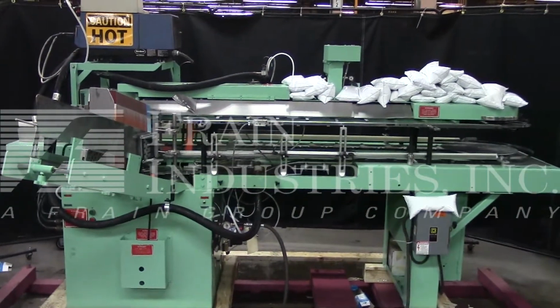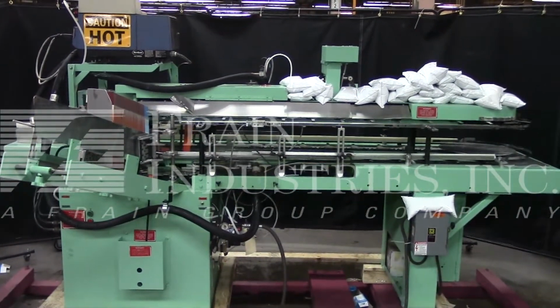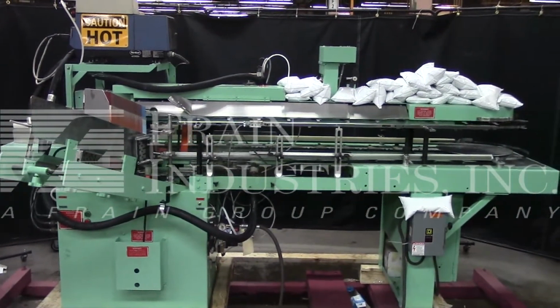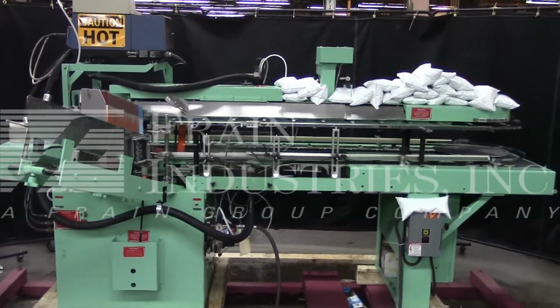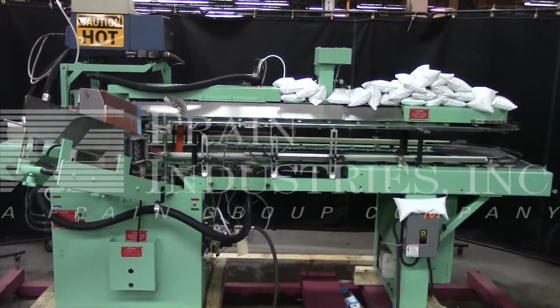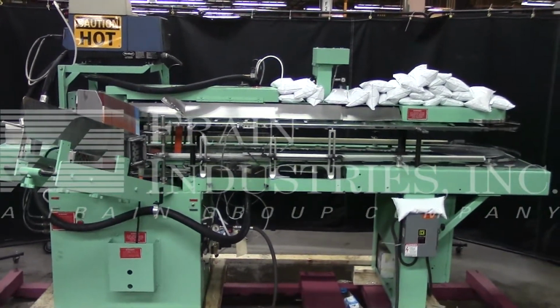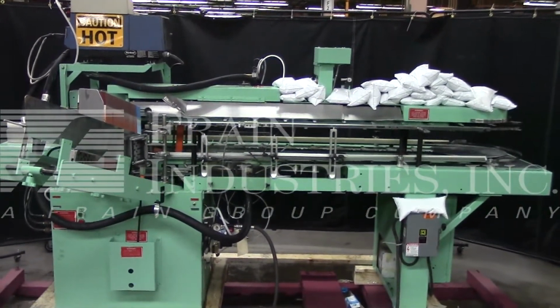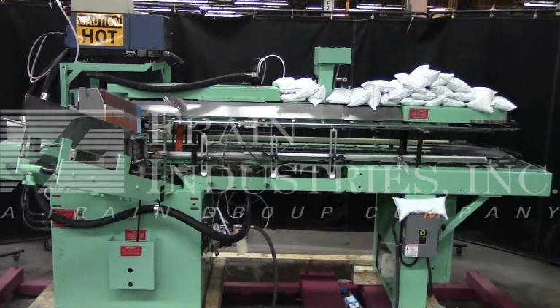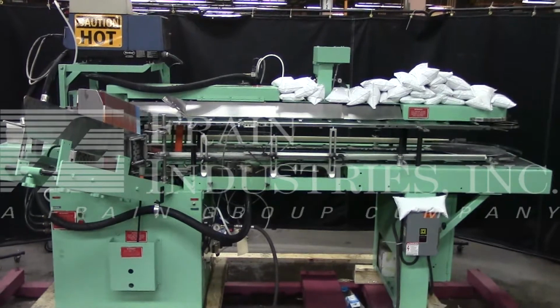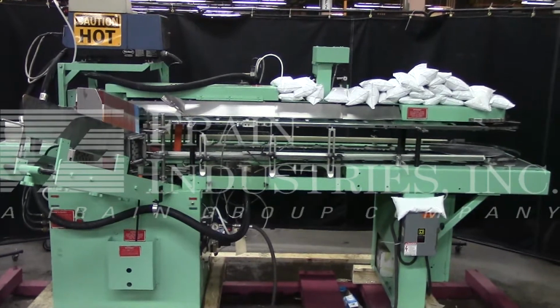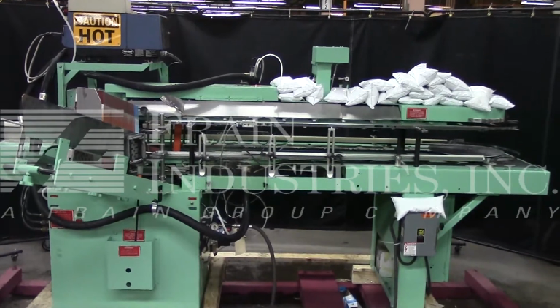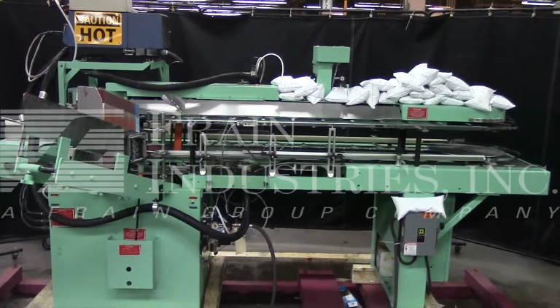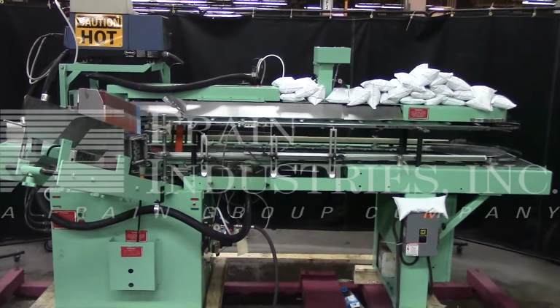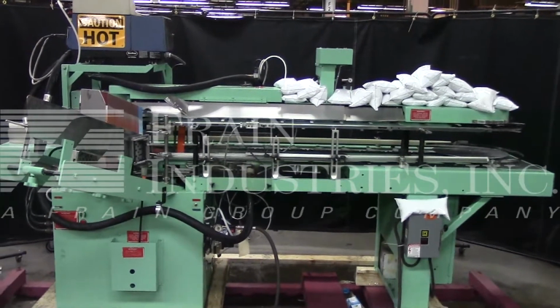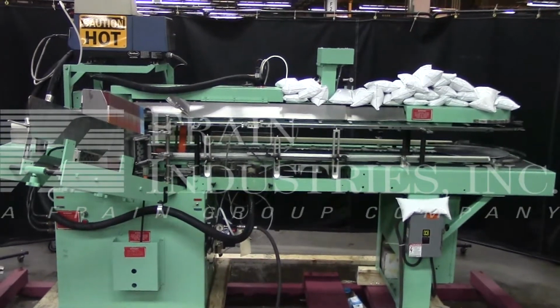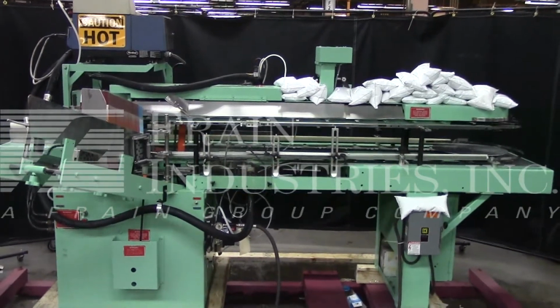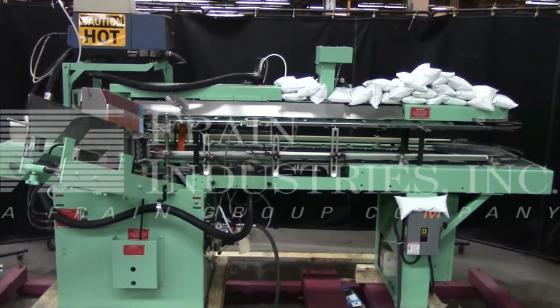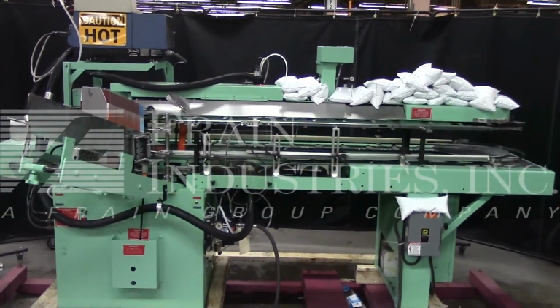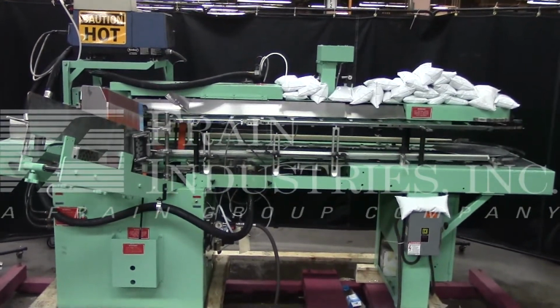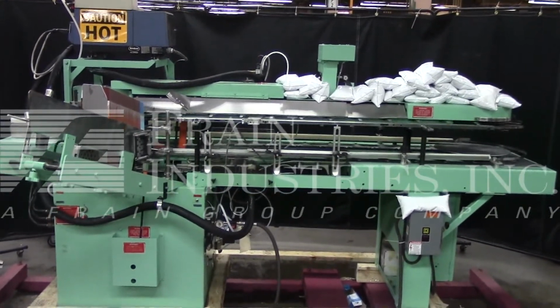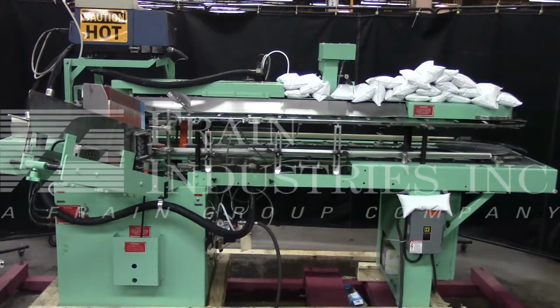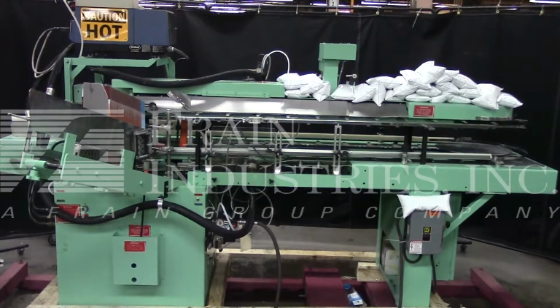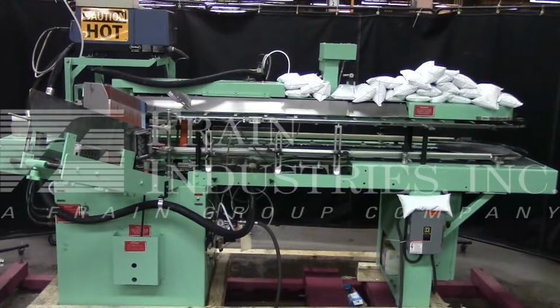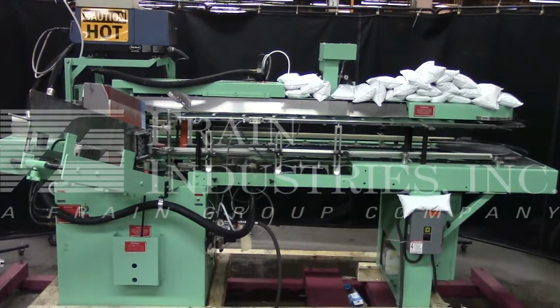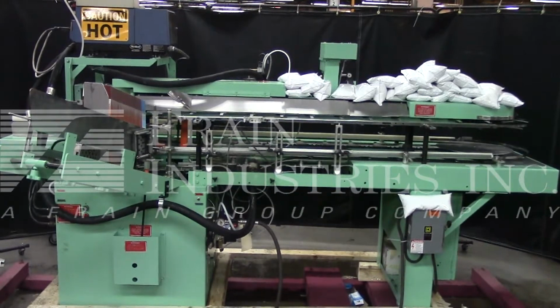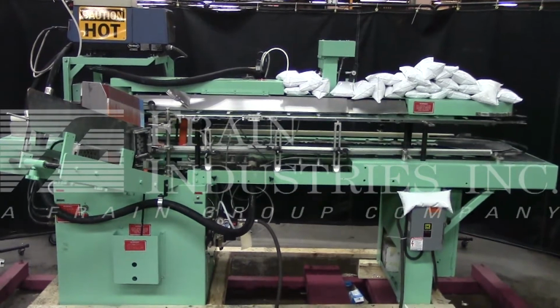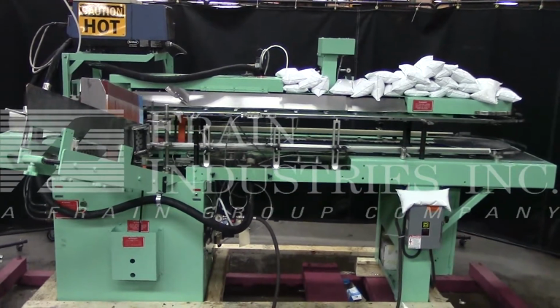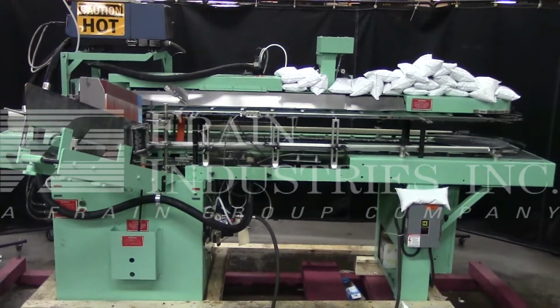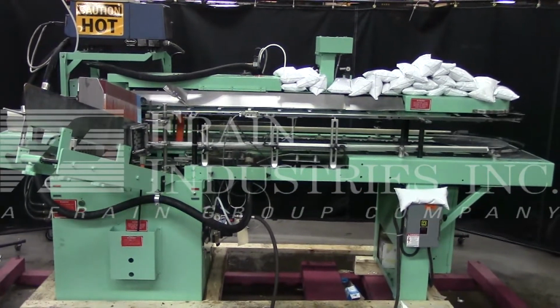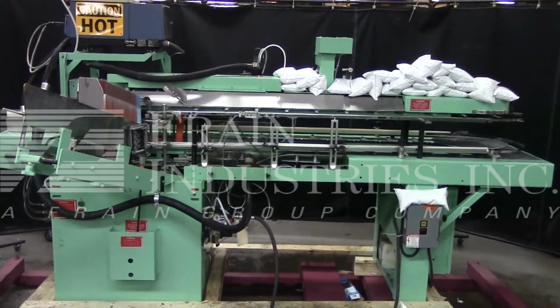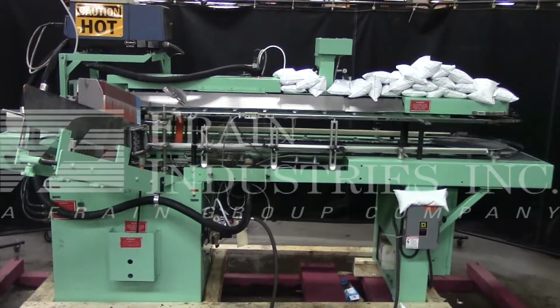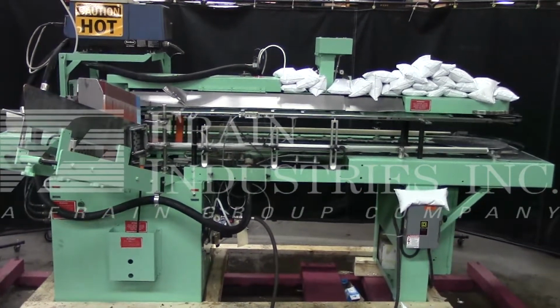Hi, we're the Frame Group Service Technicians that cycled your Bivens Model 74 Vertical Glue Cardener. Before powering up the machine, it's recommended you read the manual in its entirety. The manual will be placed with the machine when it's shipped.